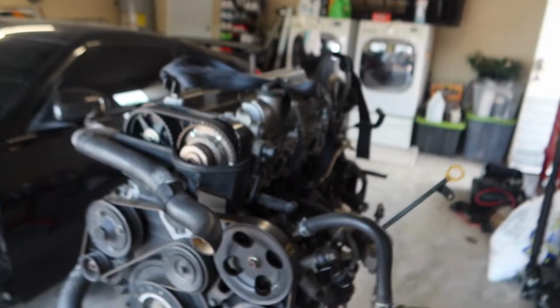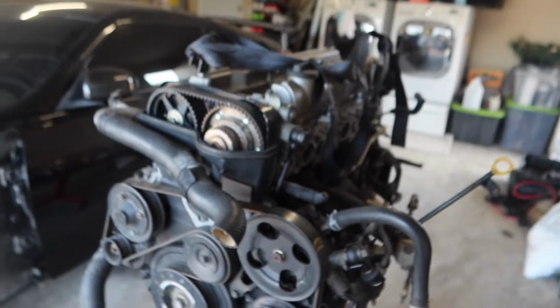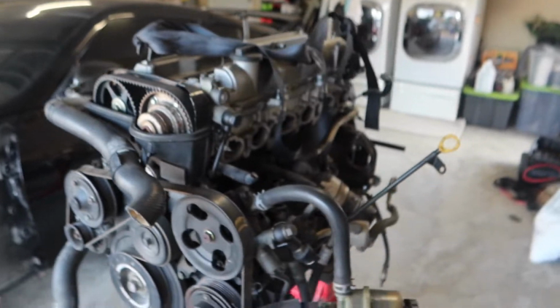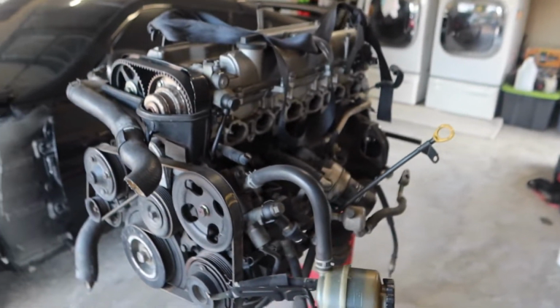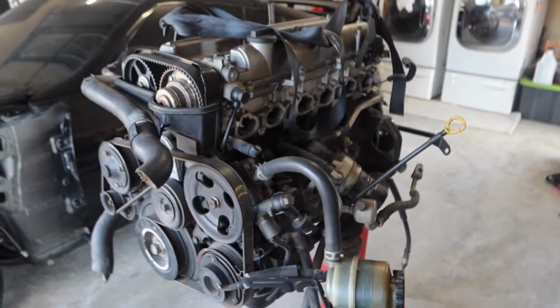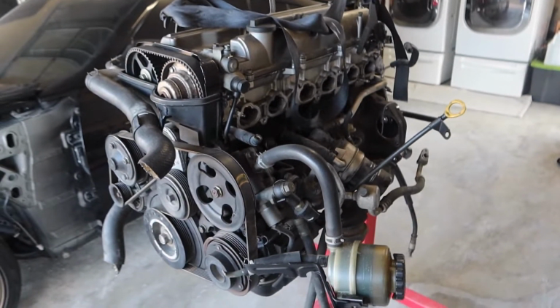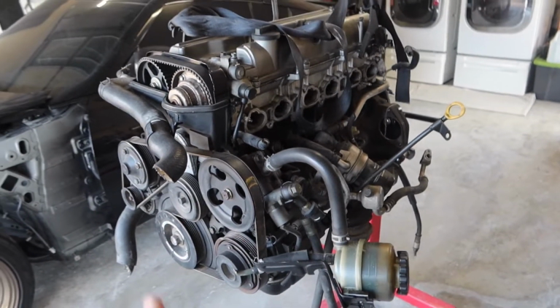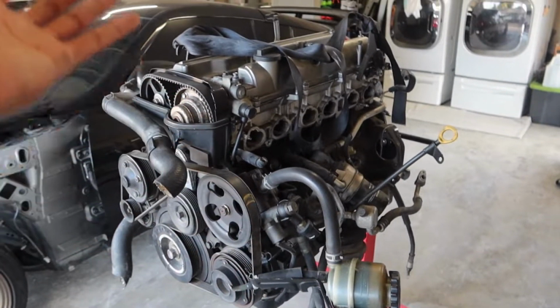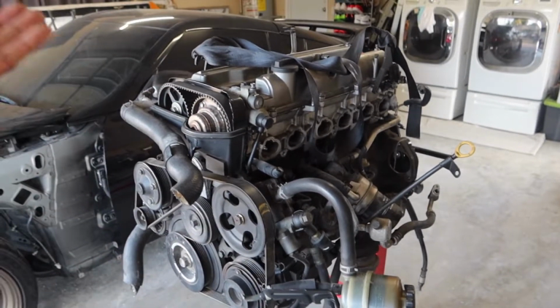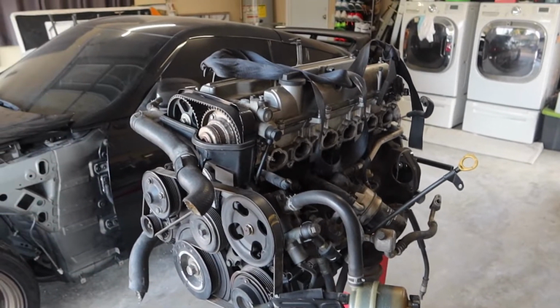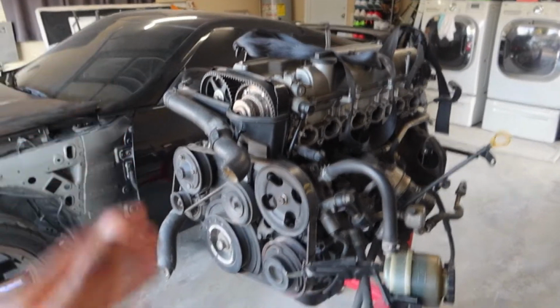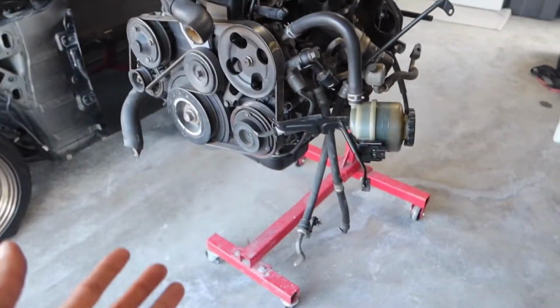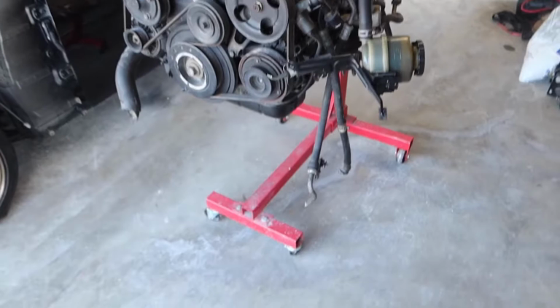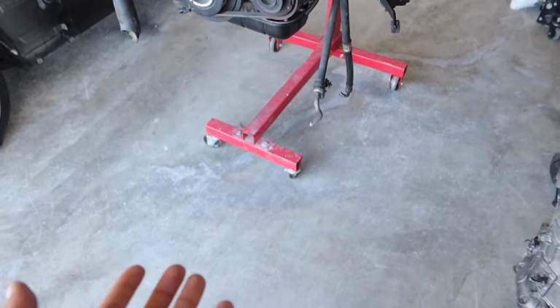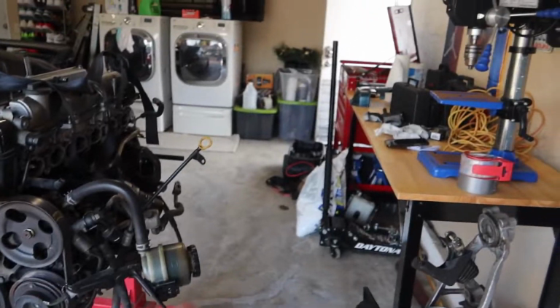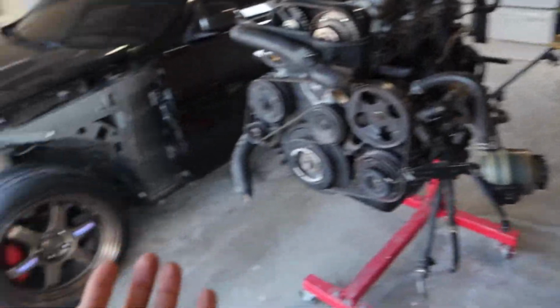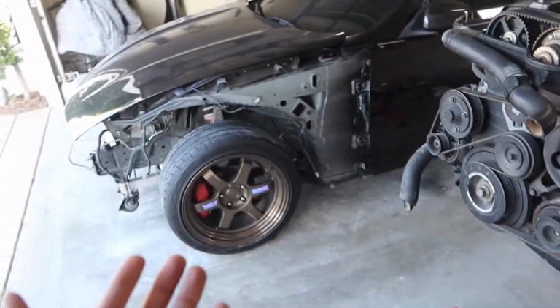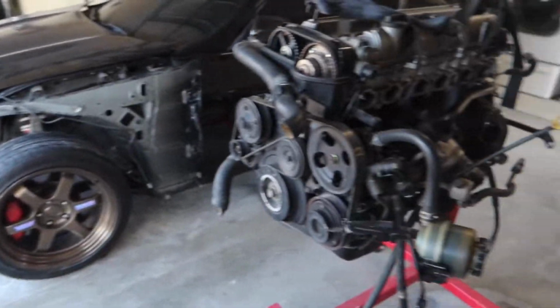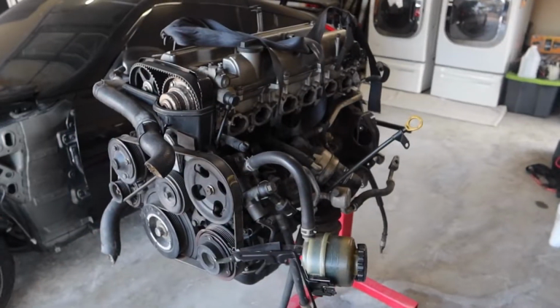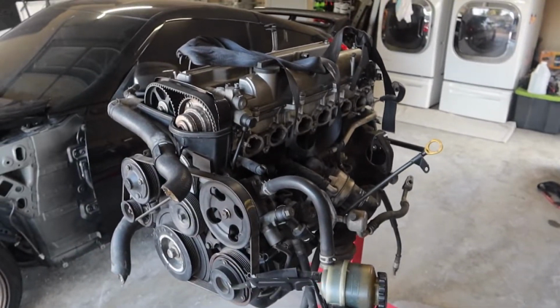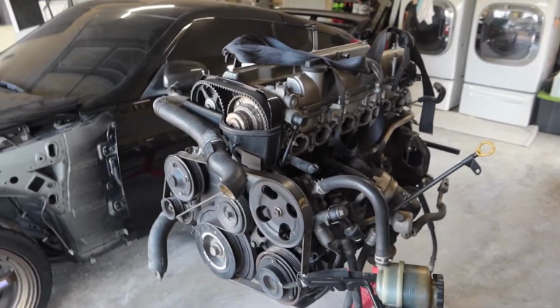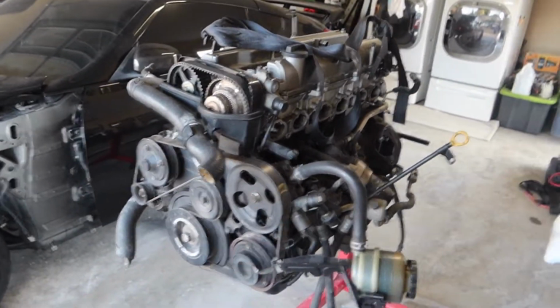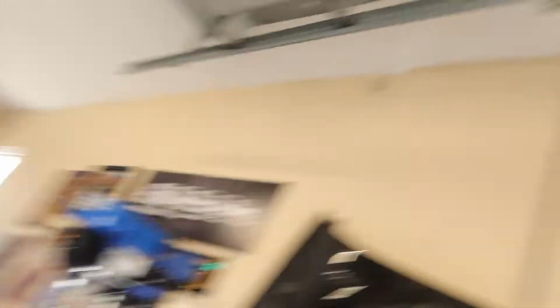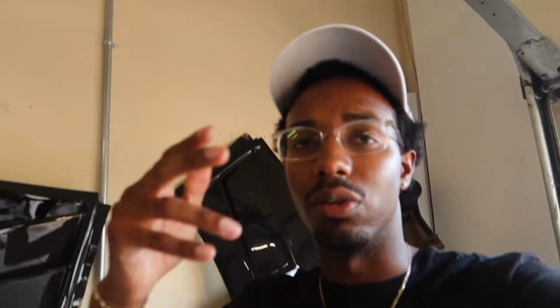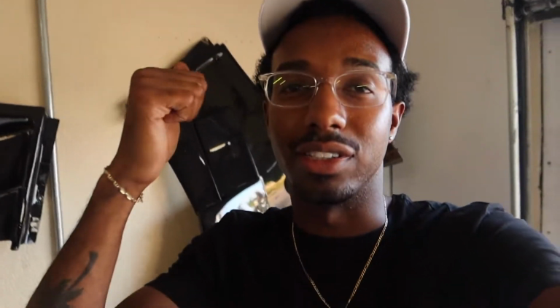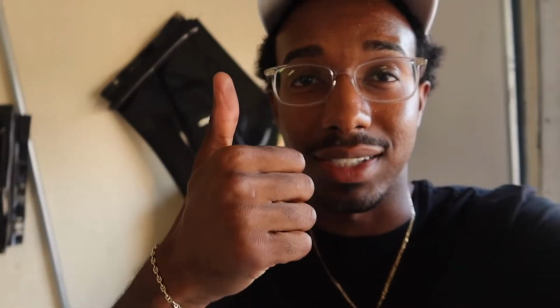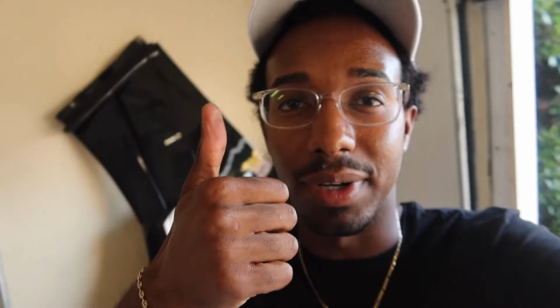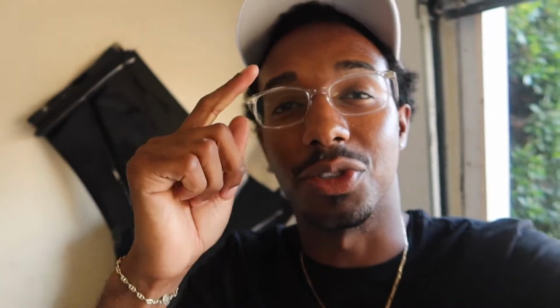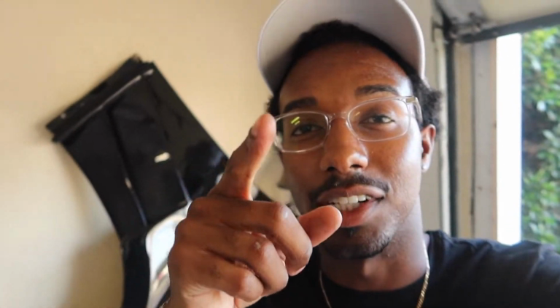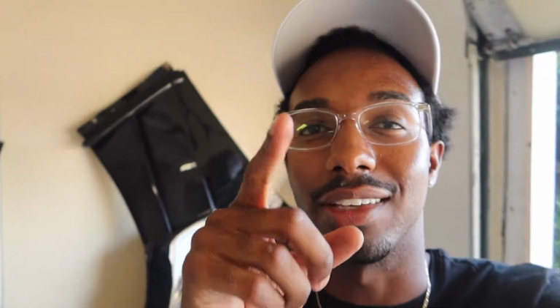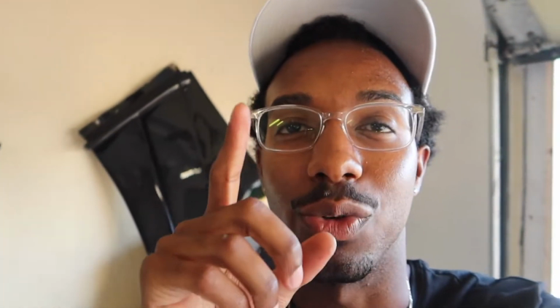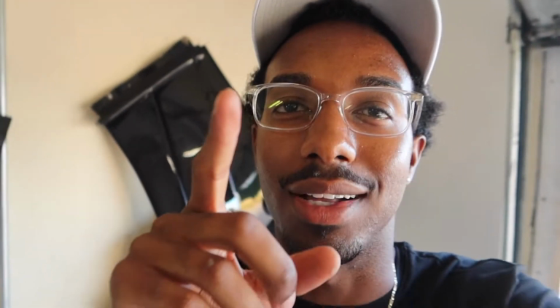I'm gonna go ahead and put you guys back on the tripod. You'll watch me work and just kind of see me take apart everything off of this engine. Hopefully I don't make too much of a mess because I have the garage so clean right now. Before the video starts though, go ahead and smash that like button, subscribe to the channel, and stay tuned for more content.